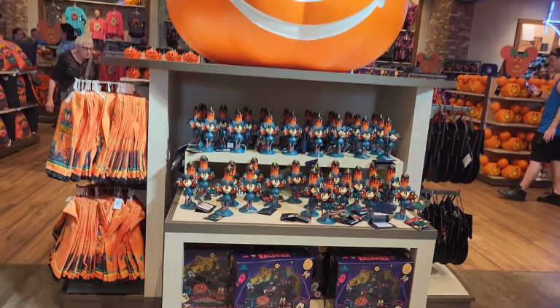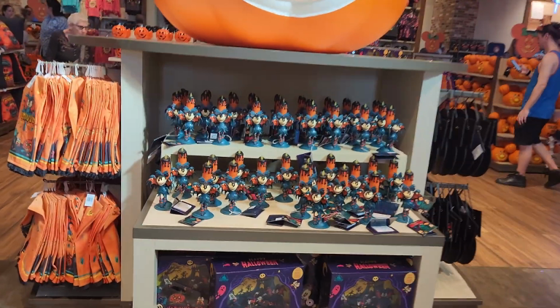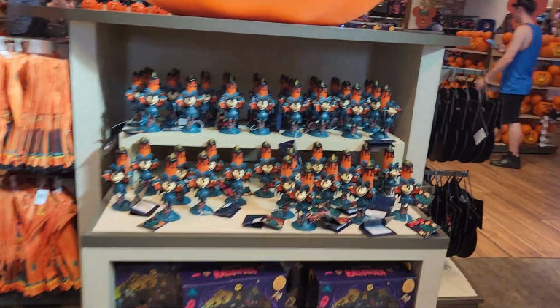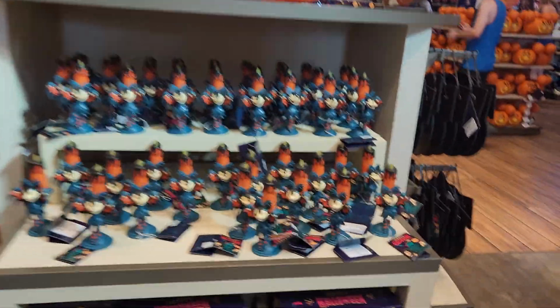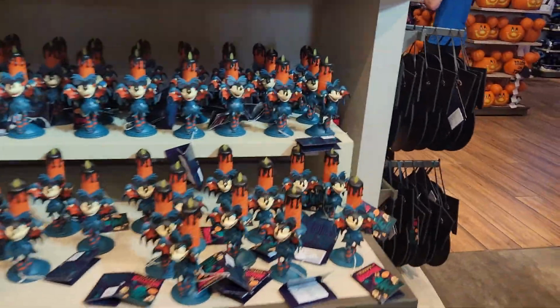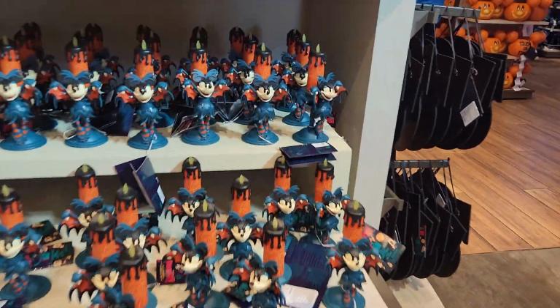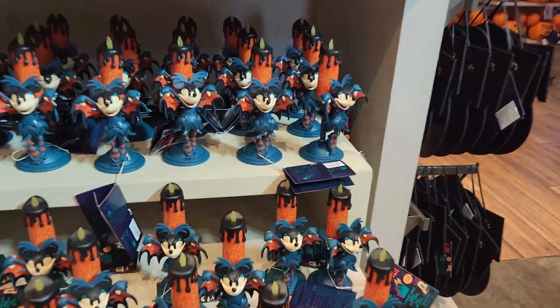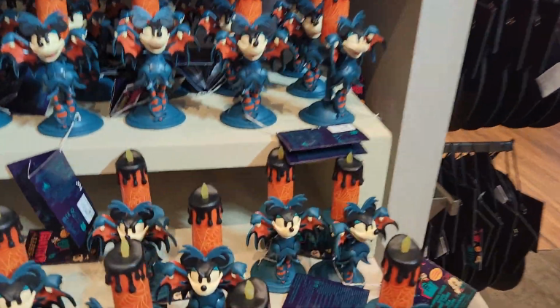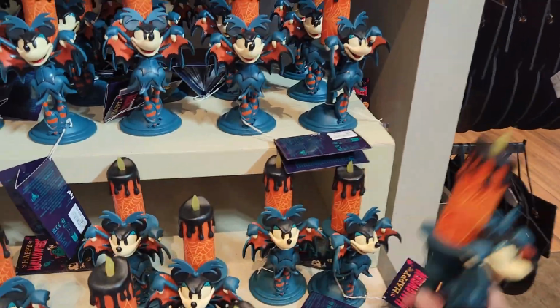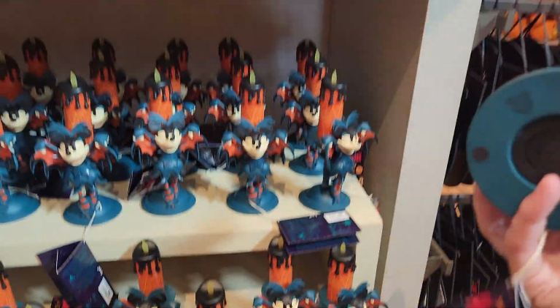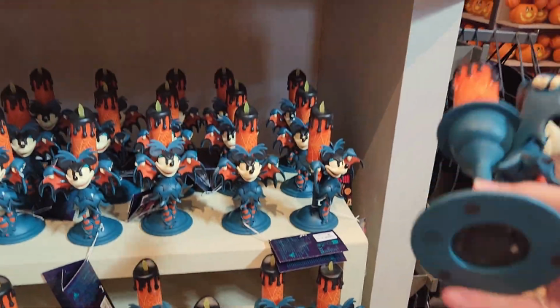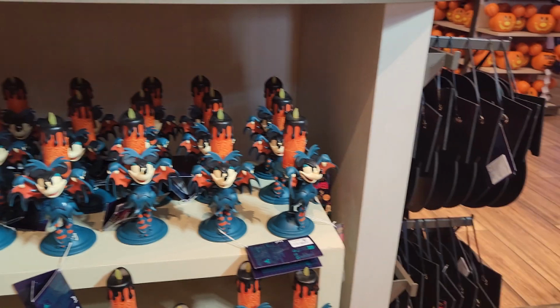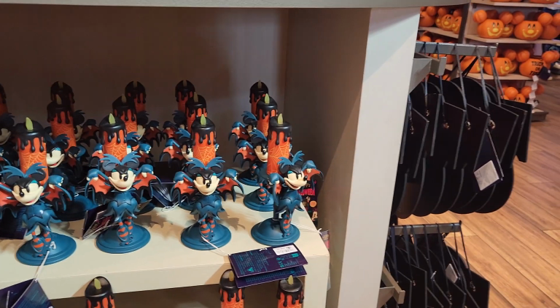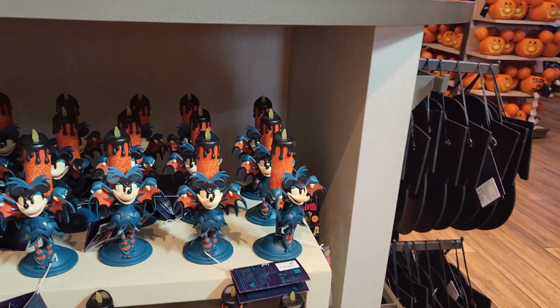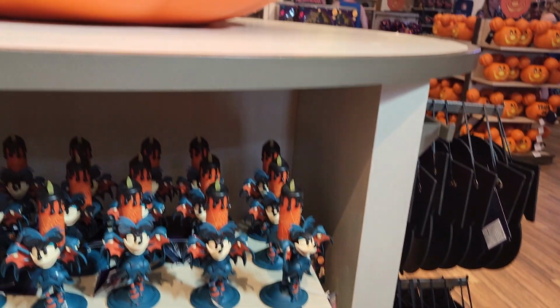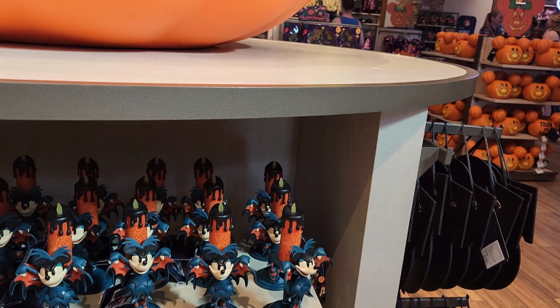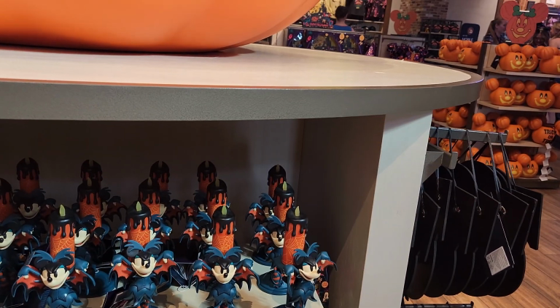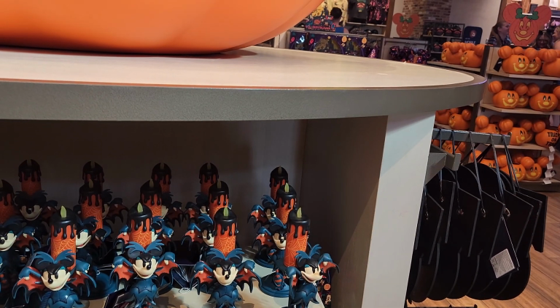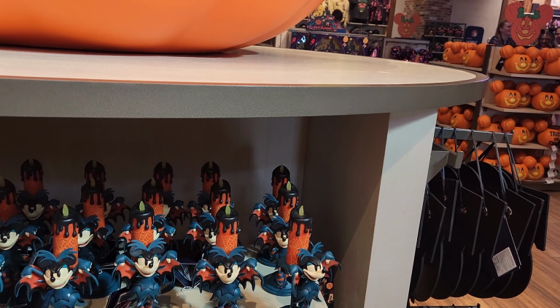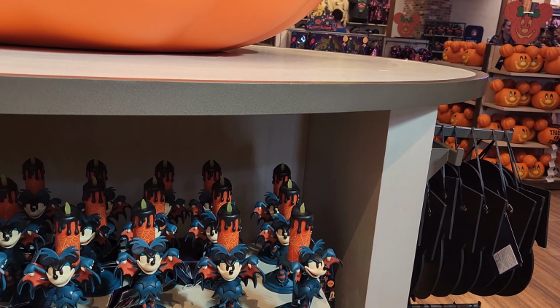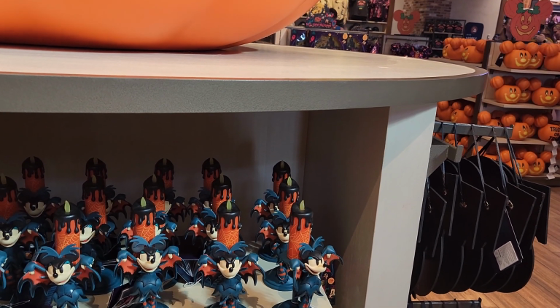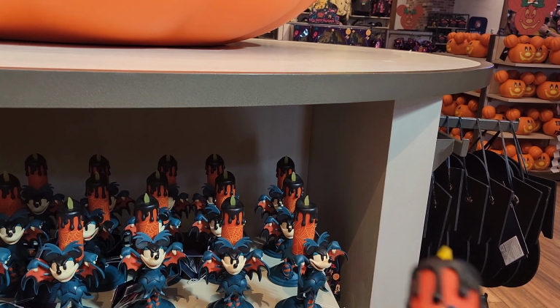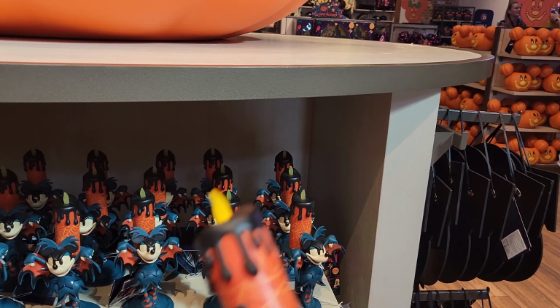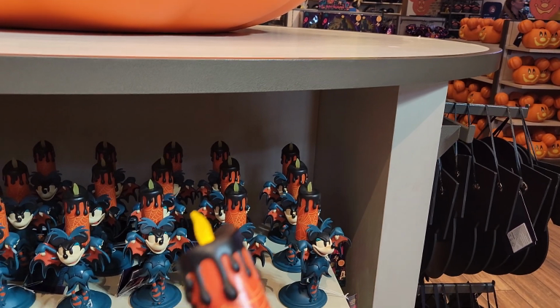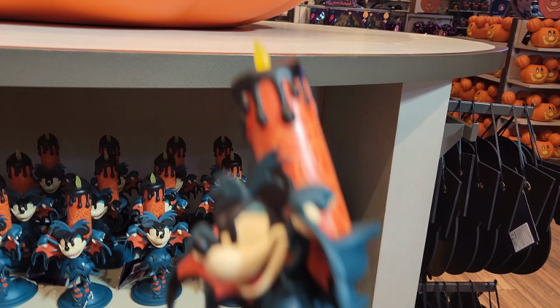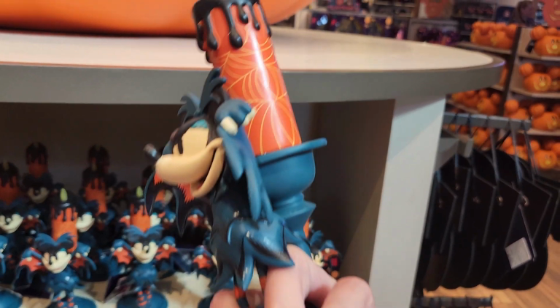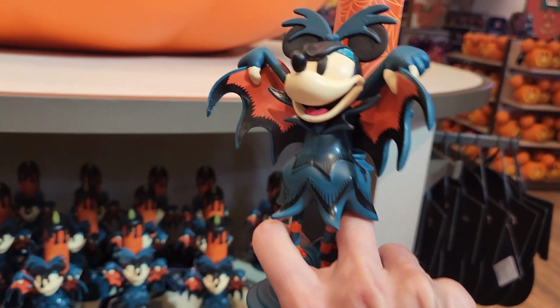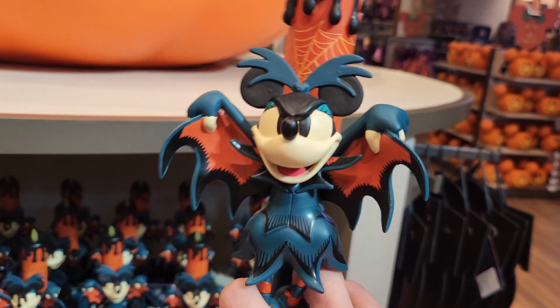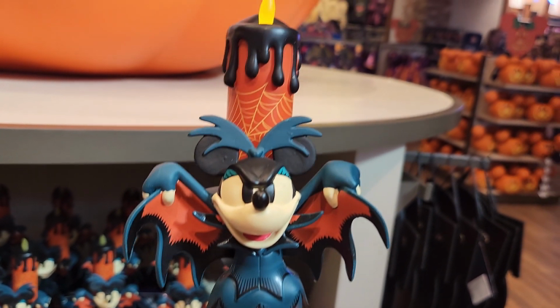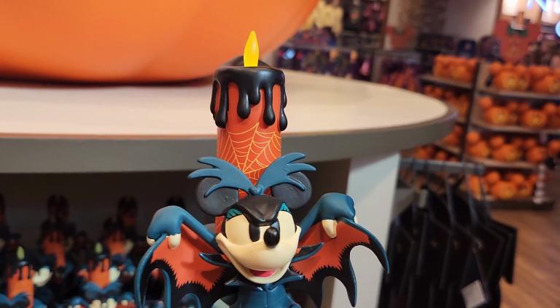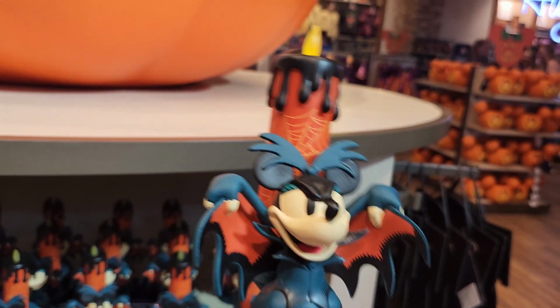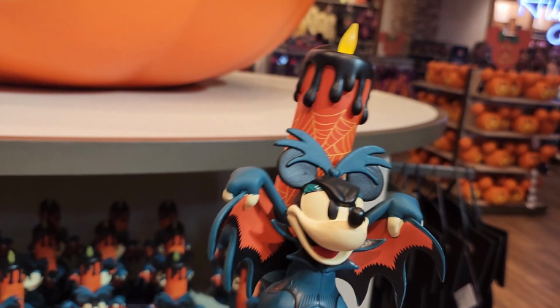We have the mini candle — let's turn it on. It lights up! Mini candle. That's cute.